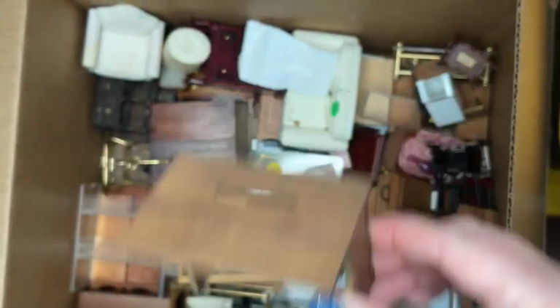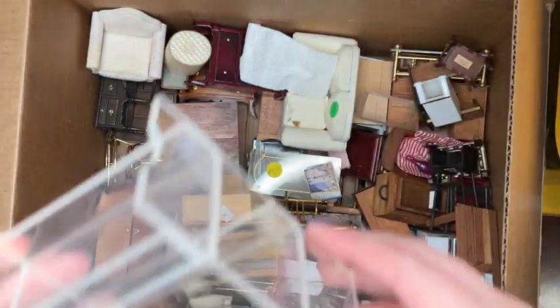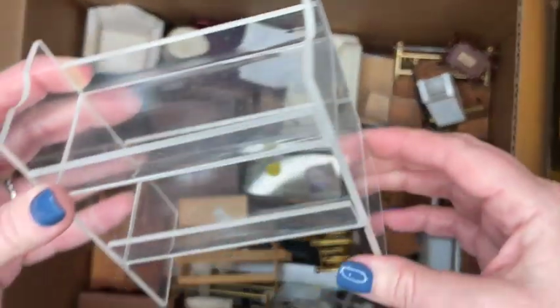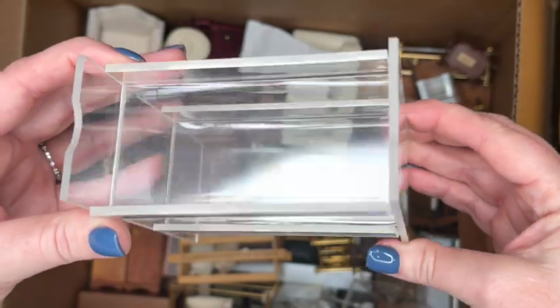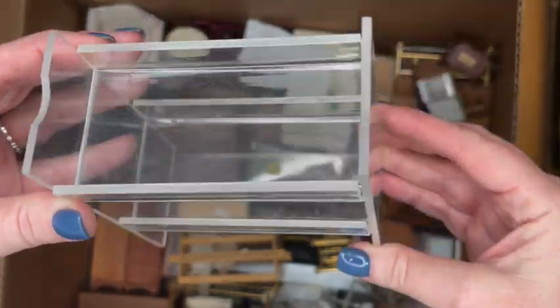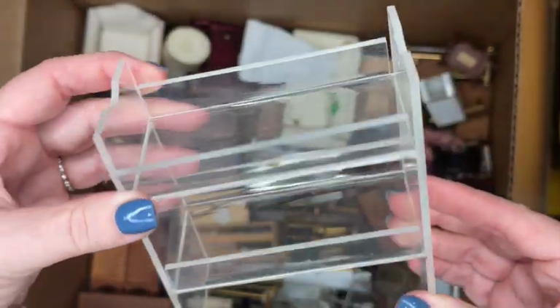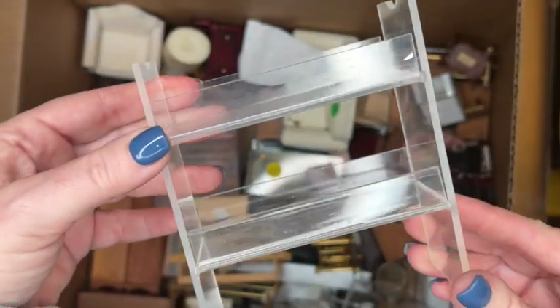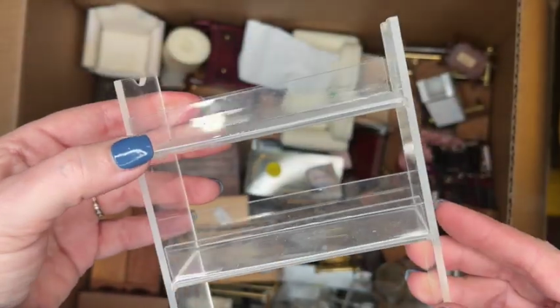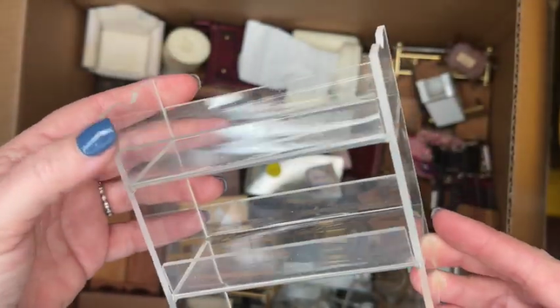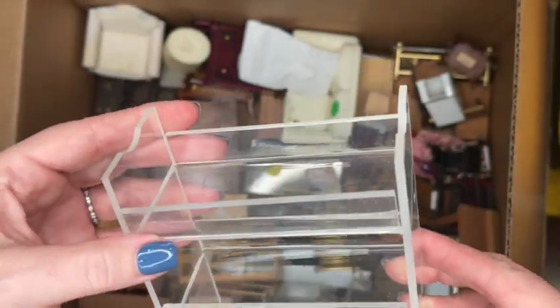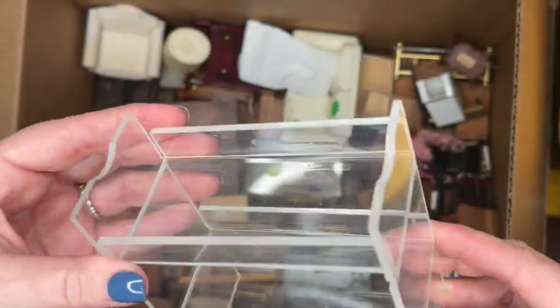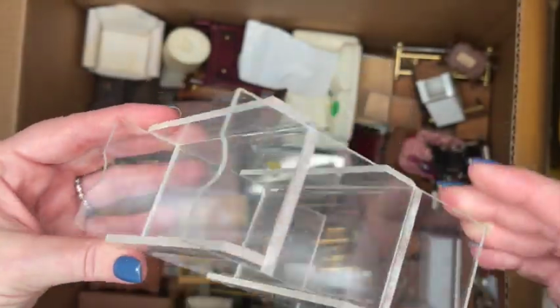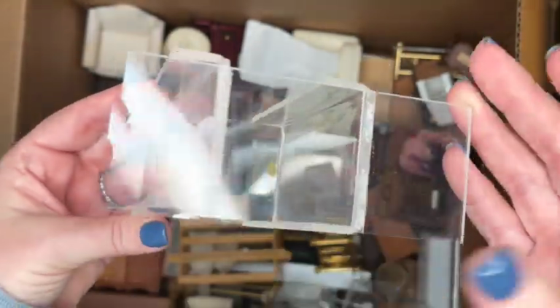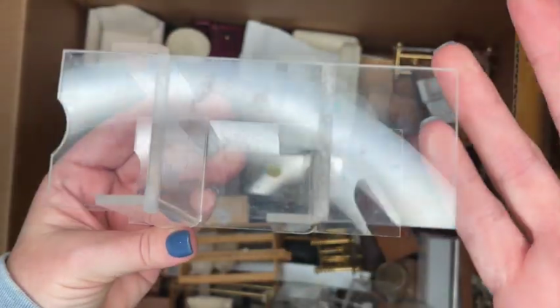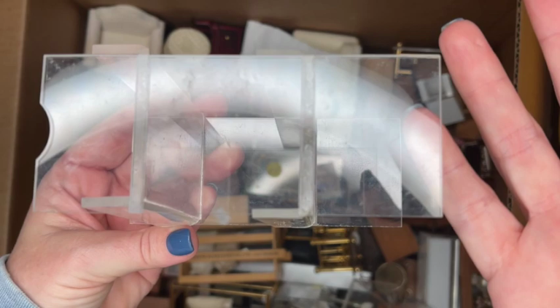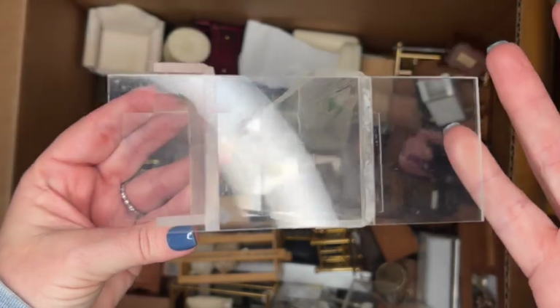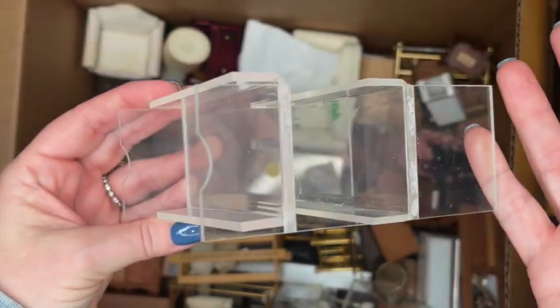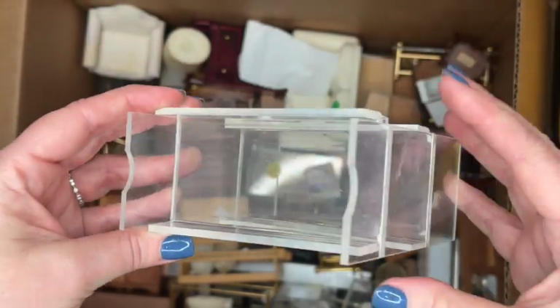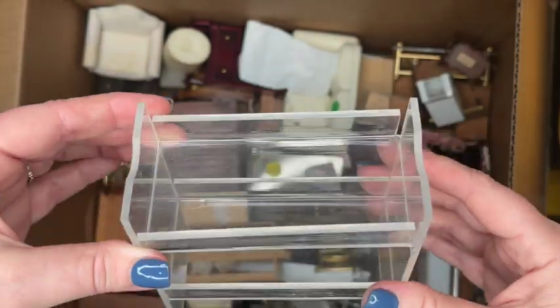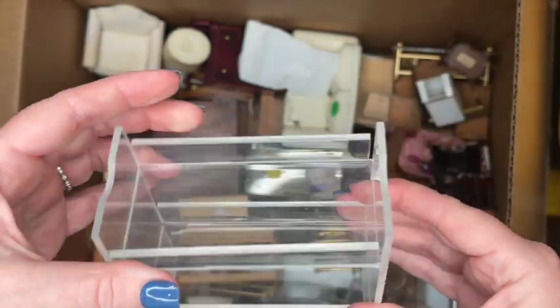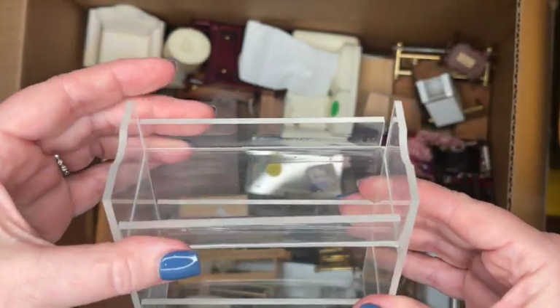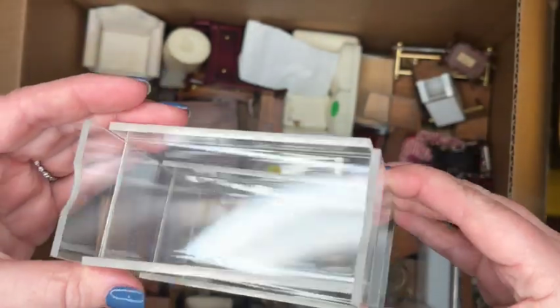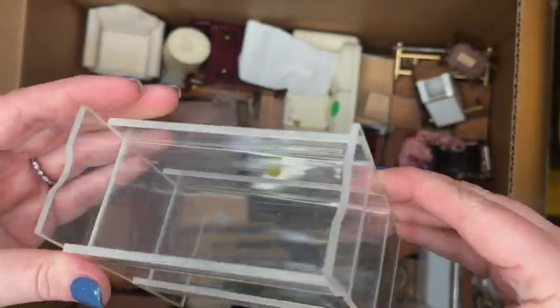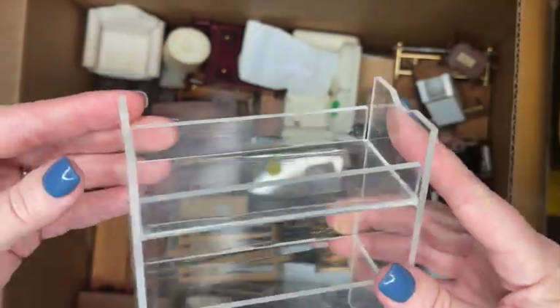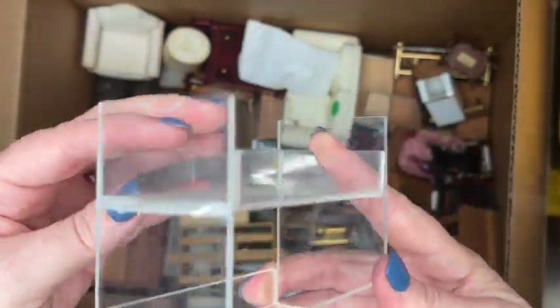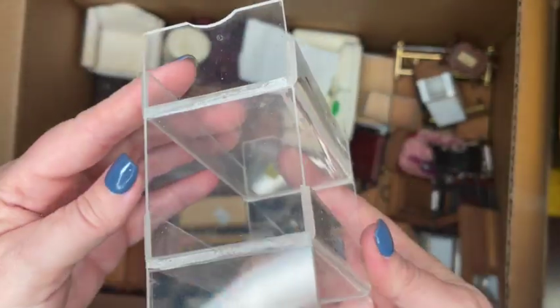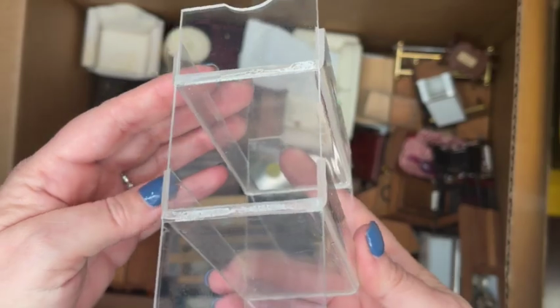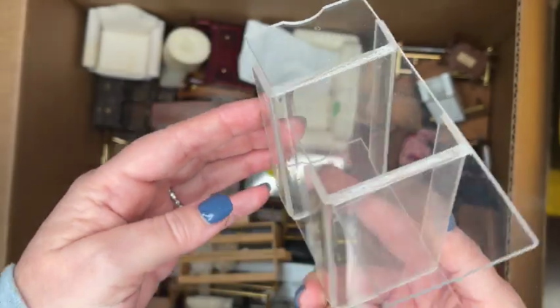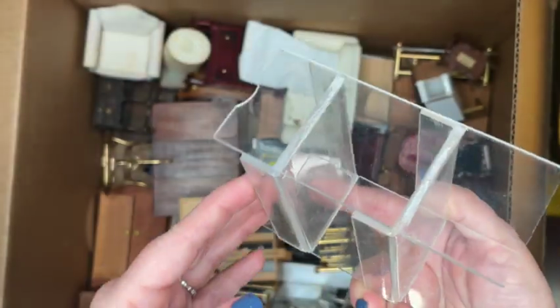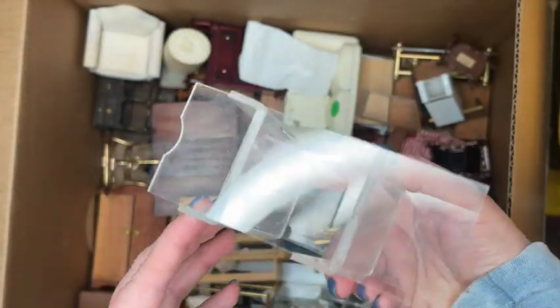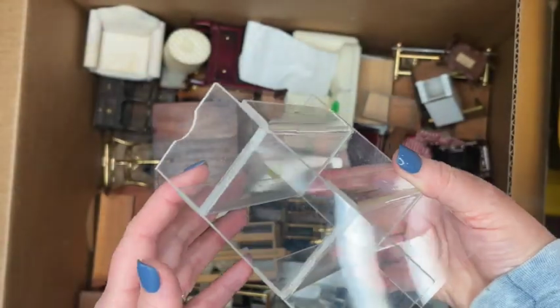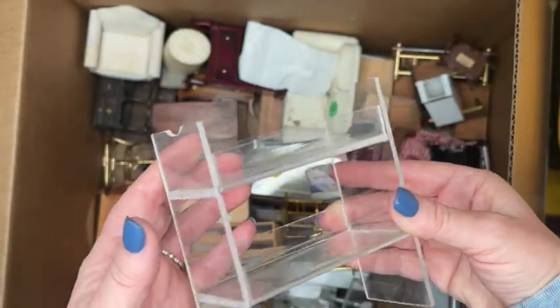This lucite piece here — I think this is actually like storage for the bathroom or something, but probably in the miniature world this was a modern bunk bed set or something like that. You tell me what you think.